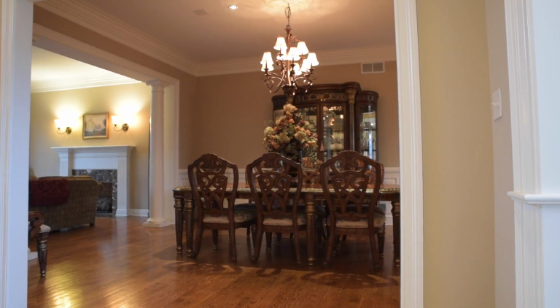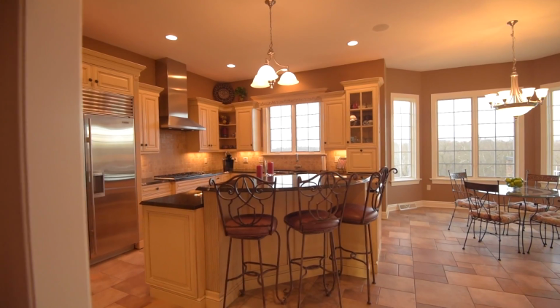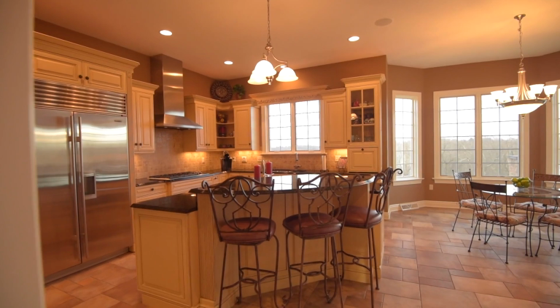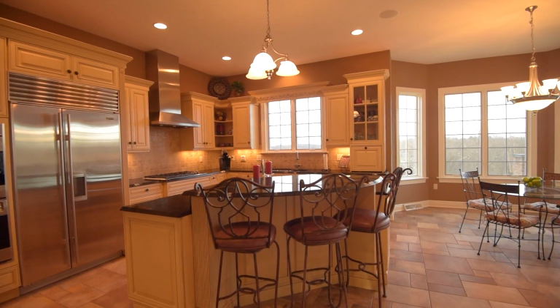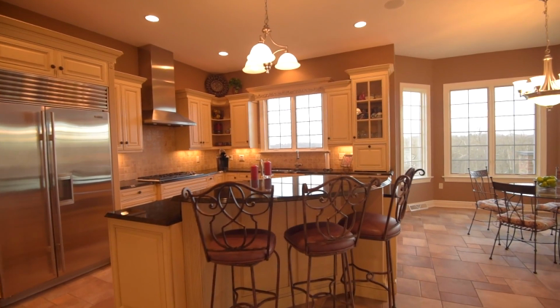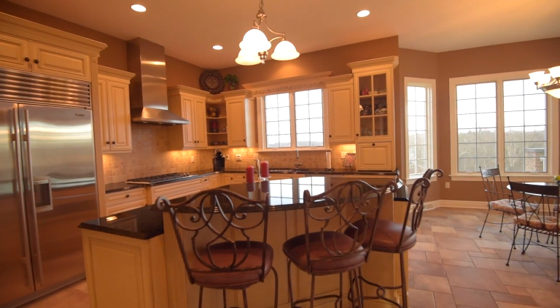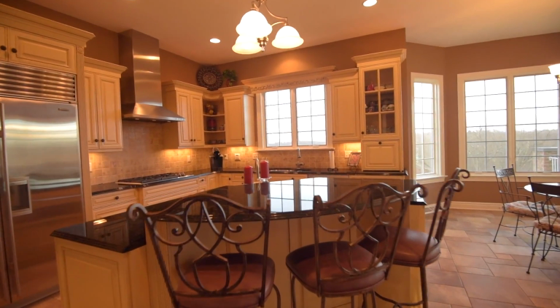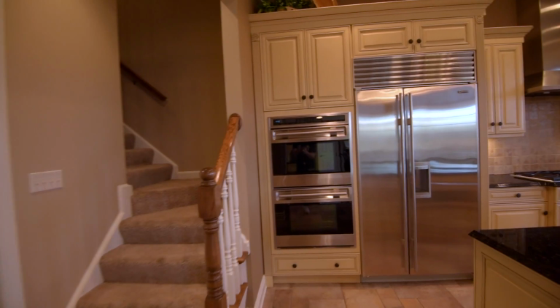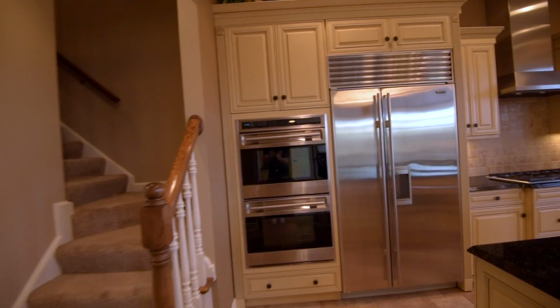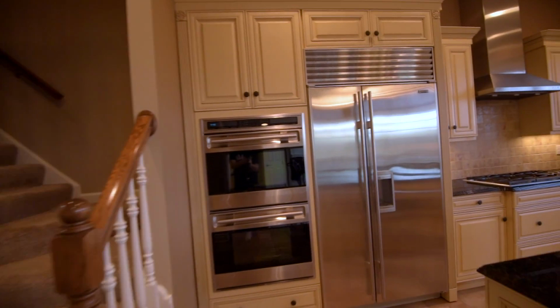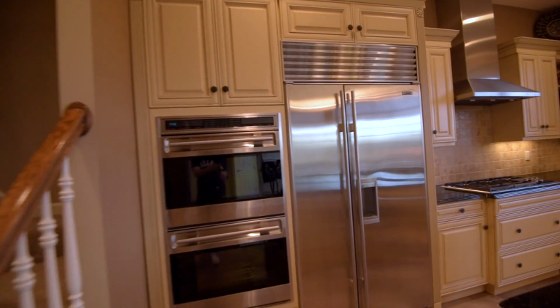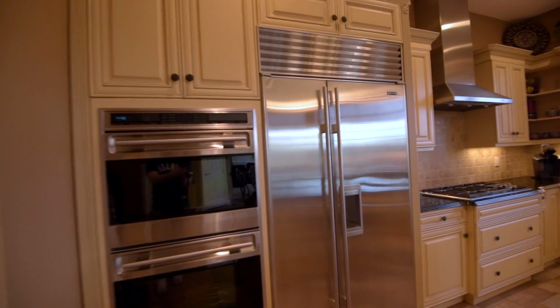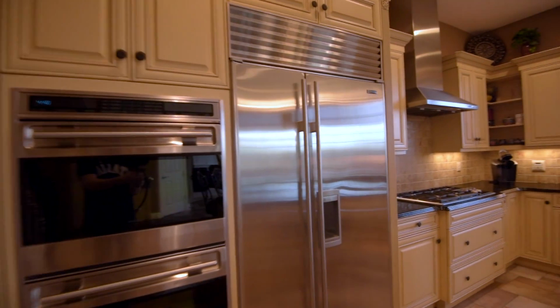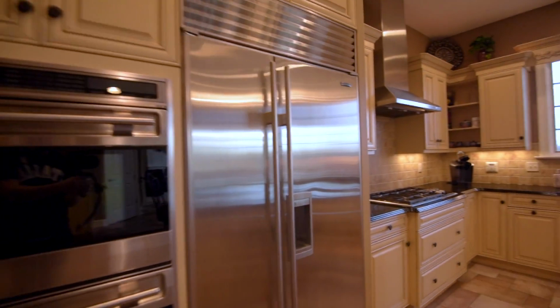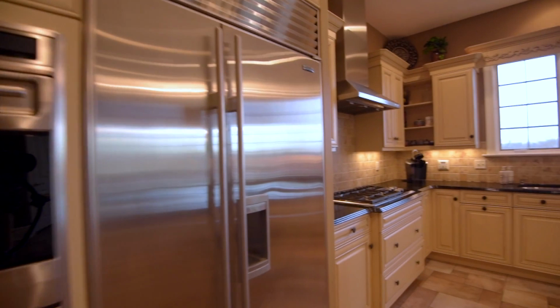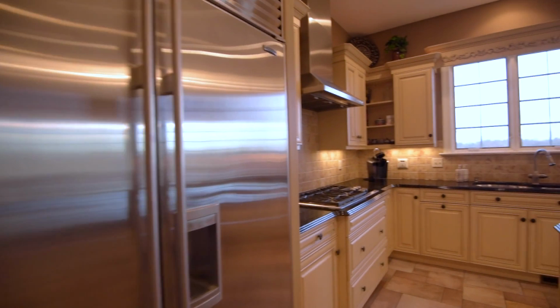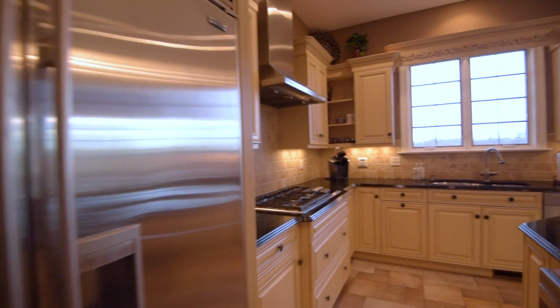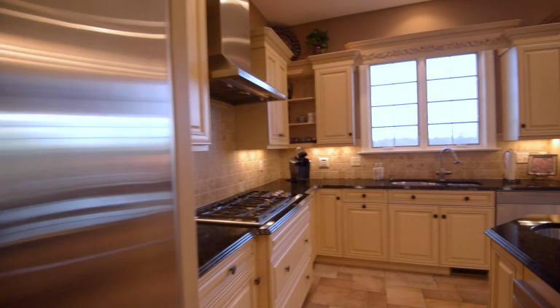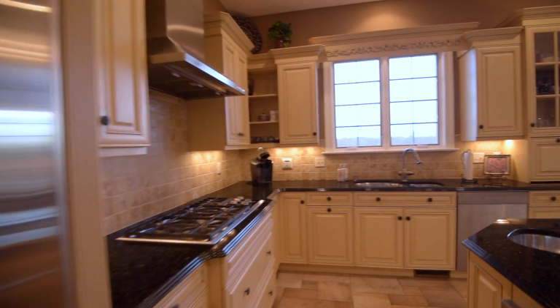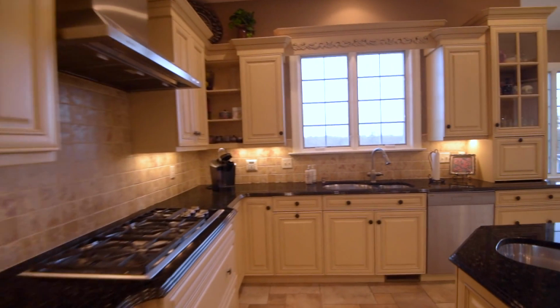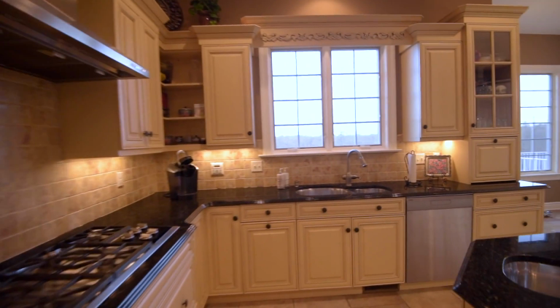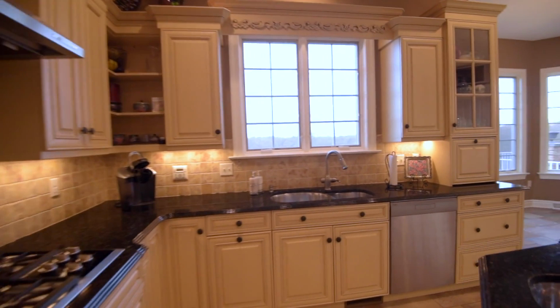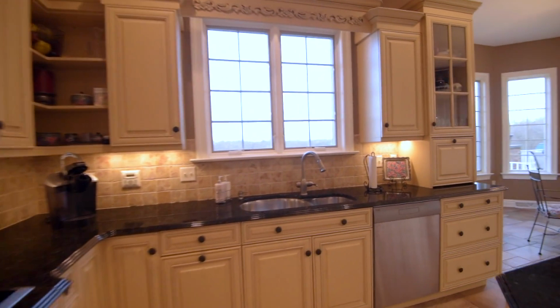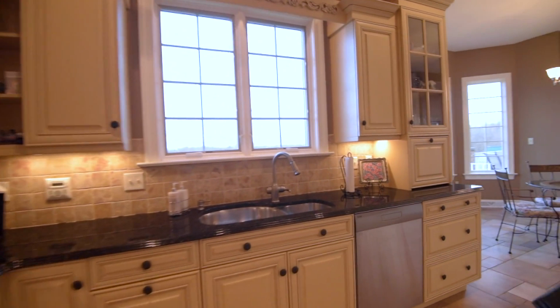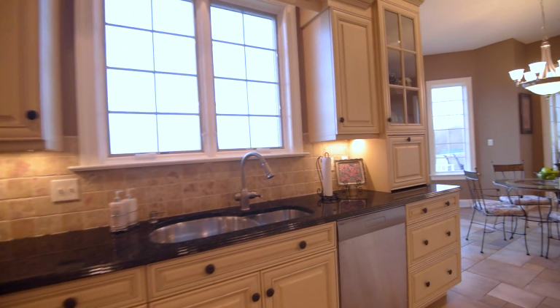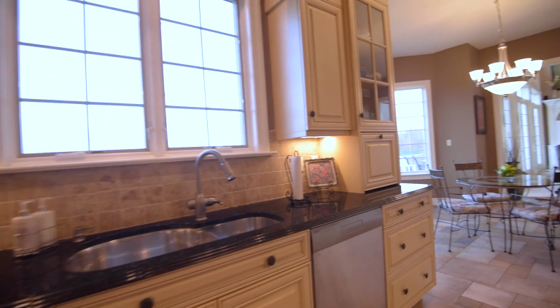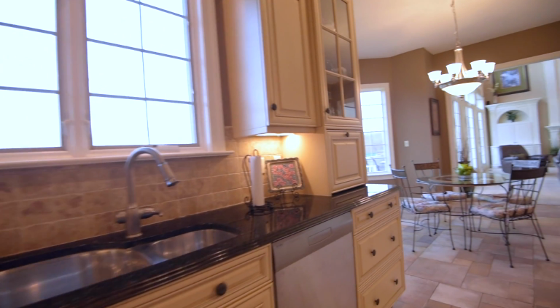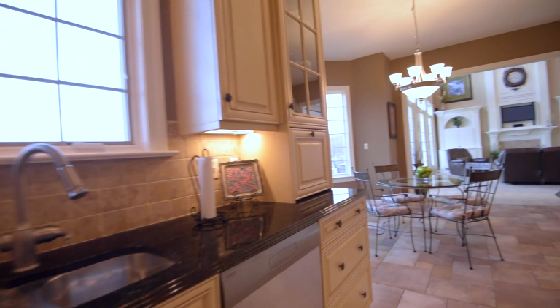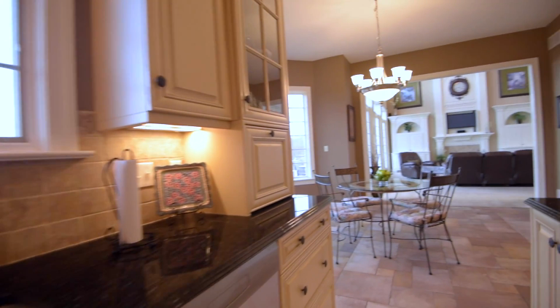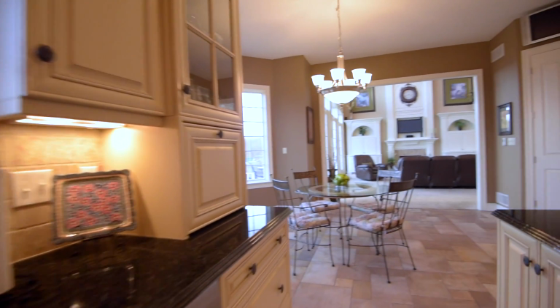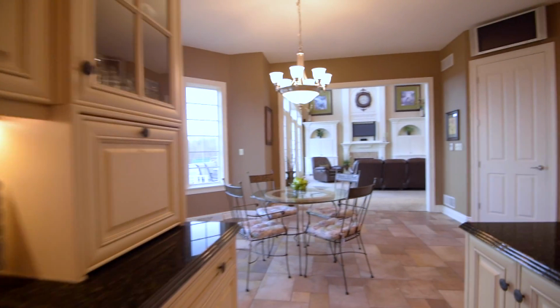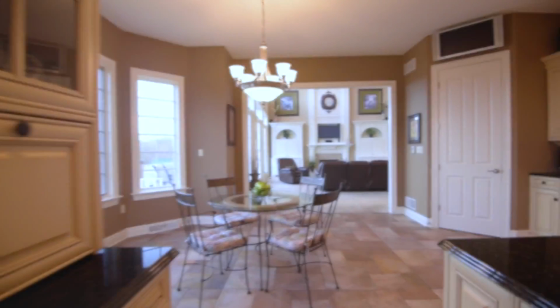Located adjacent to the impressive custom granite island kitchen that offers superb upgrades, including top-of-the-line stainless steel appliances and a multitude of built-in storage opportunities. And, of course, your well-lit breakfast nook.